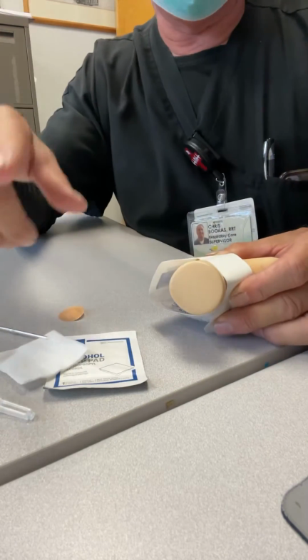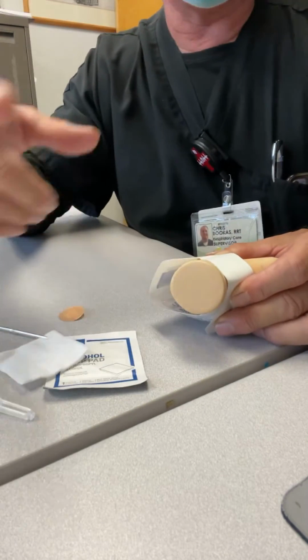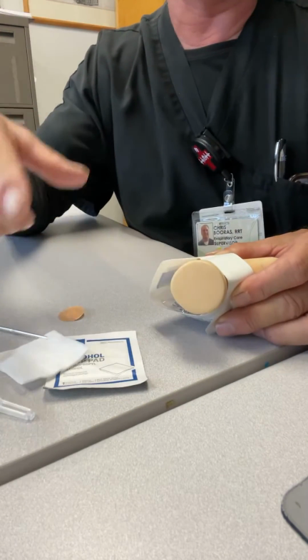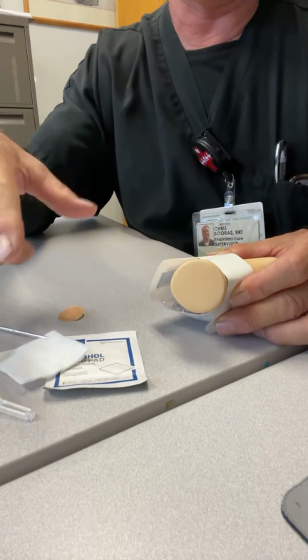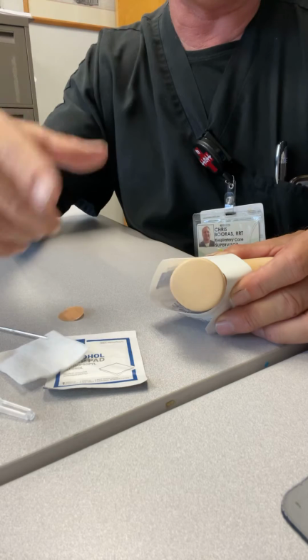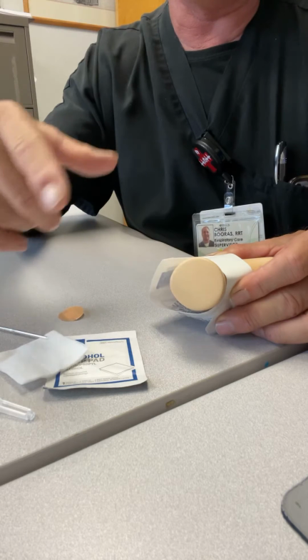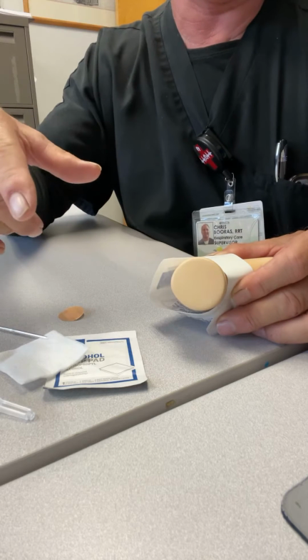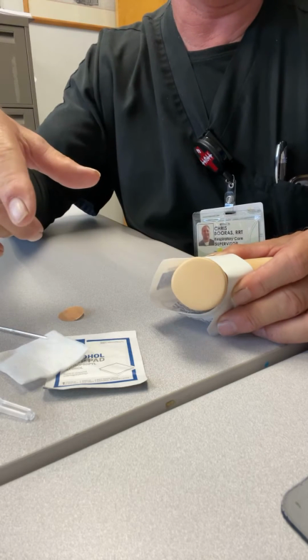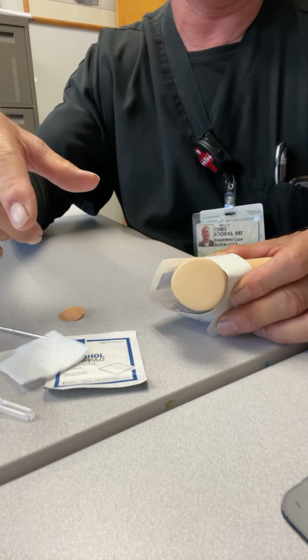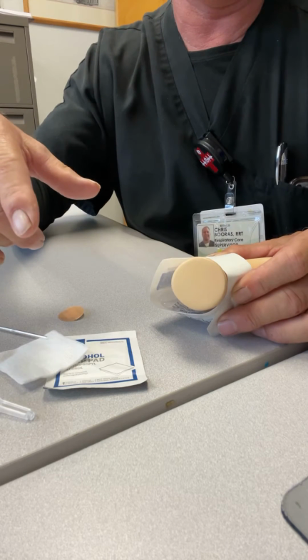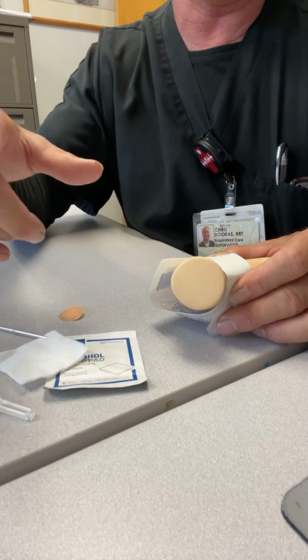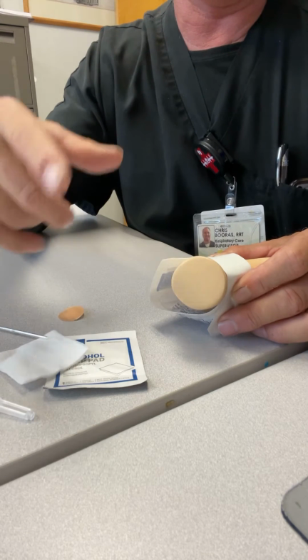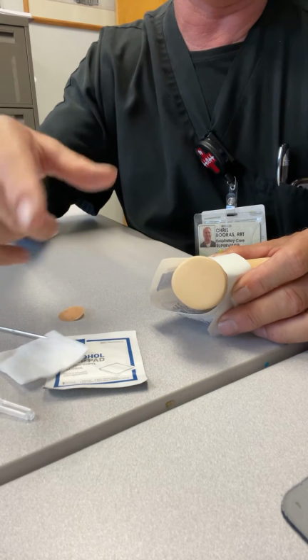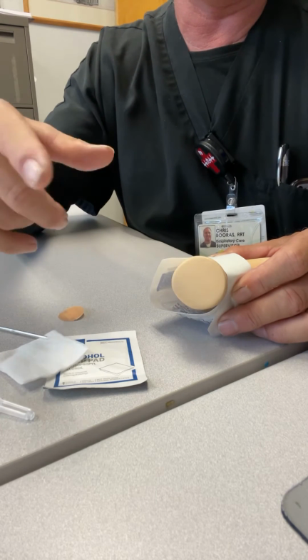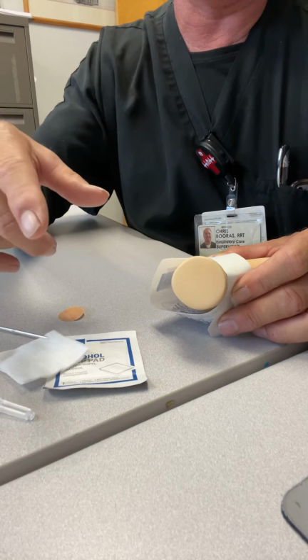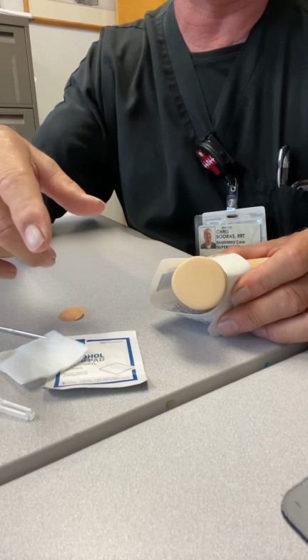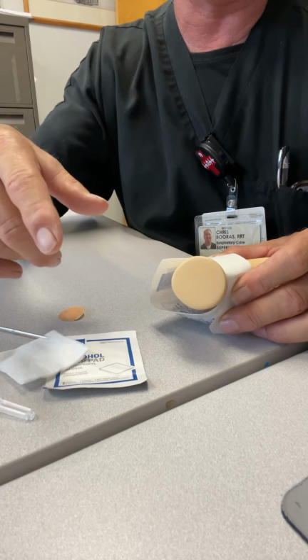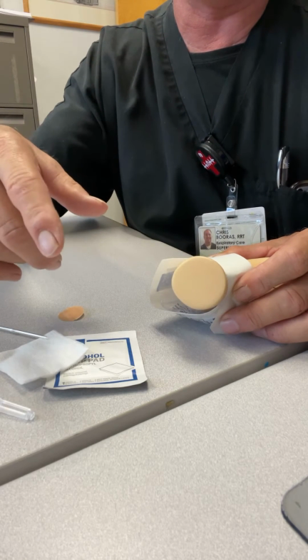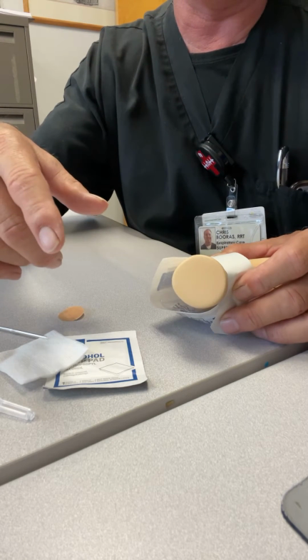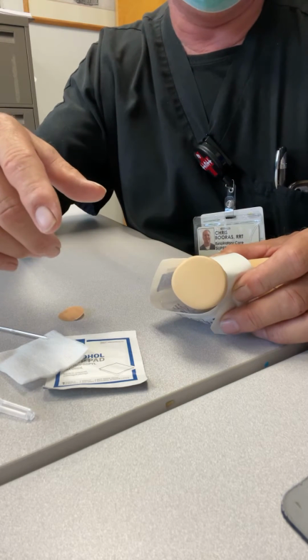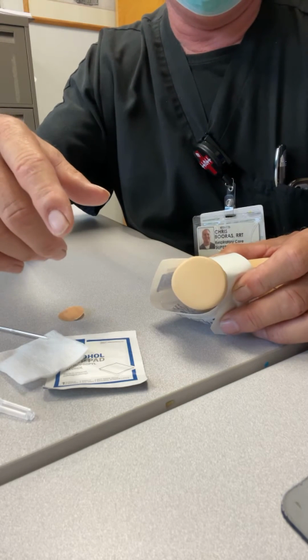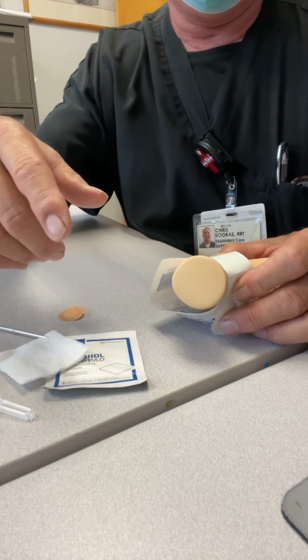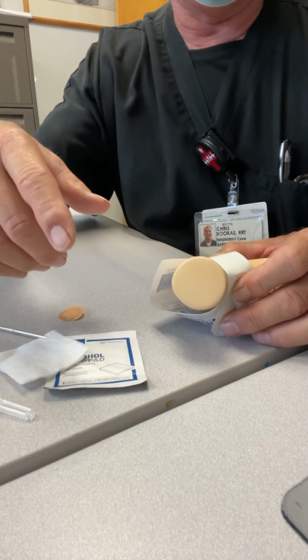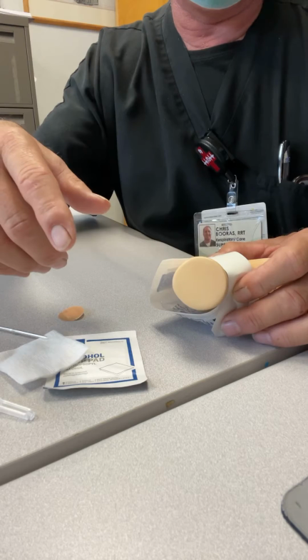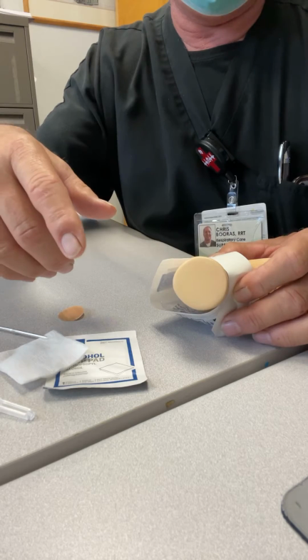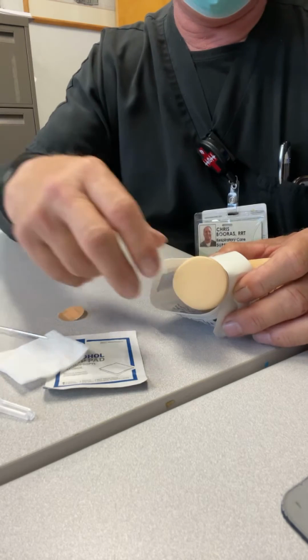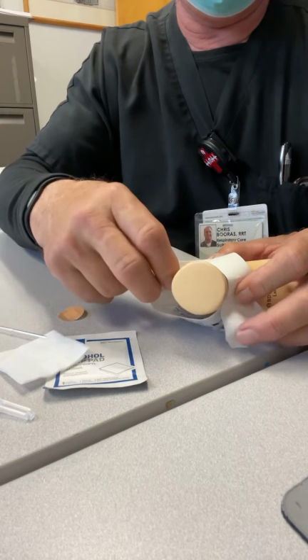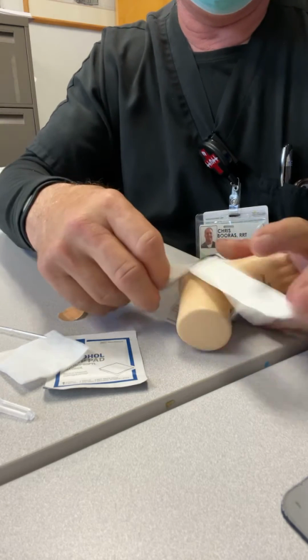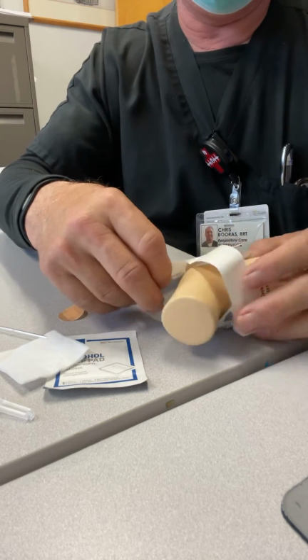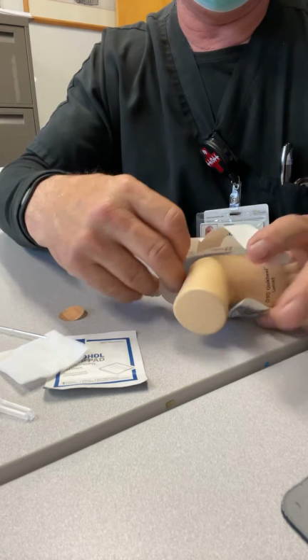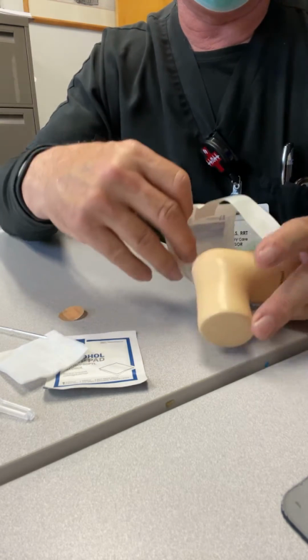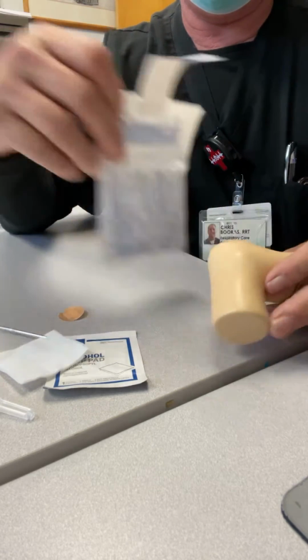You want it to warm at least five minutes to give the blood the time to arterialize. Once it's nice and warm, pull your heel warmer off.